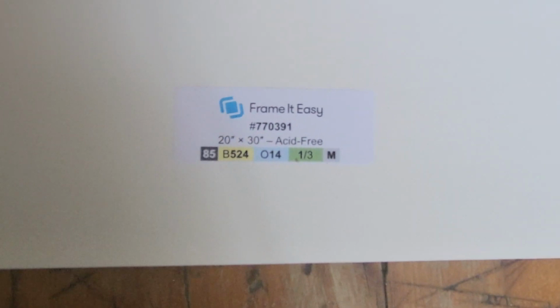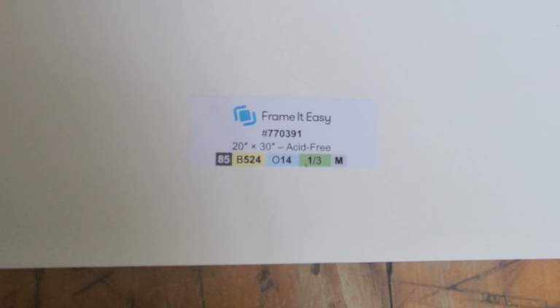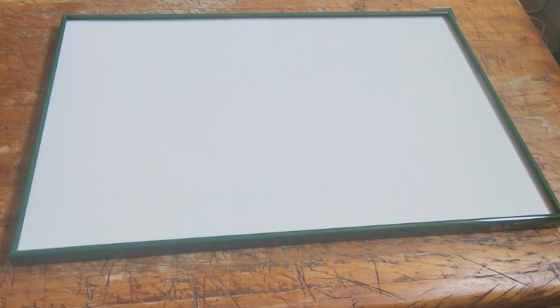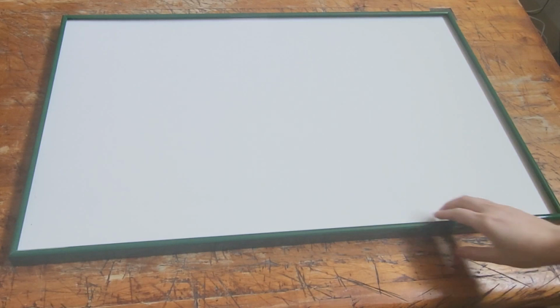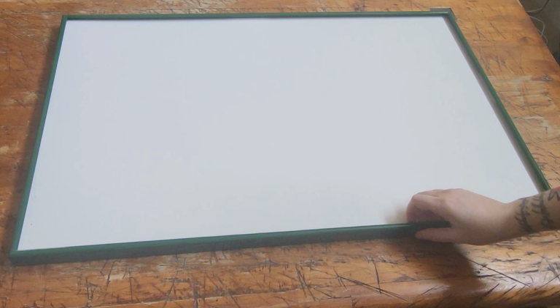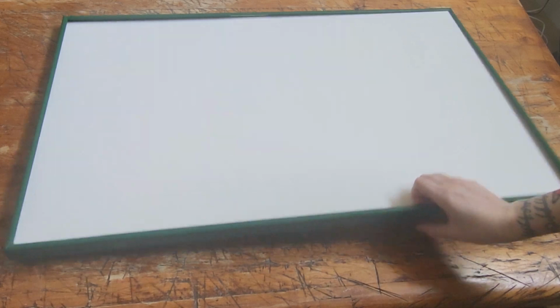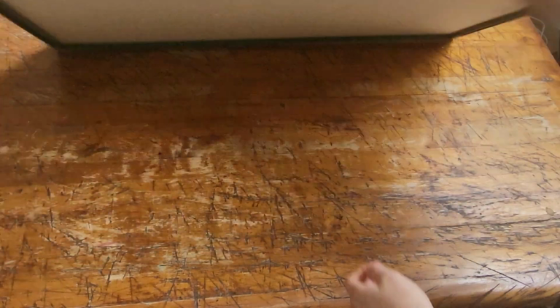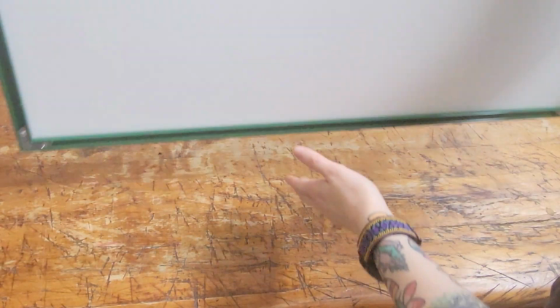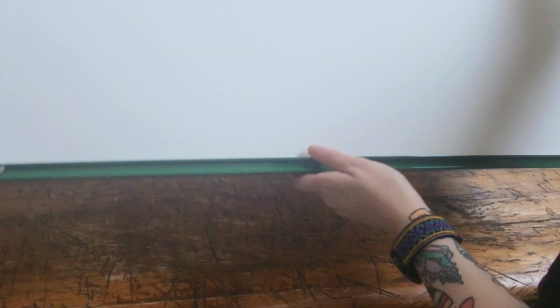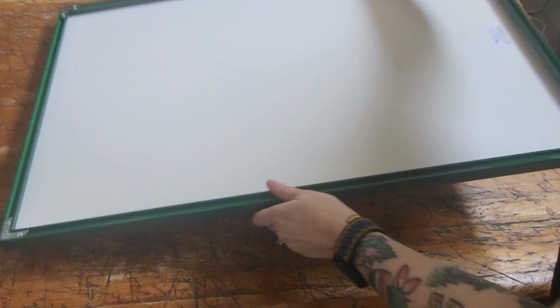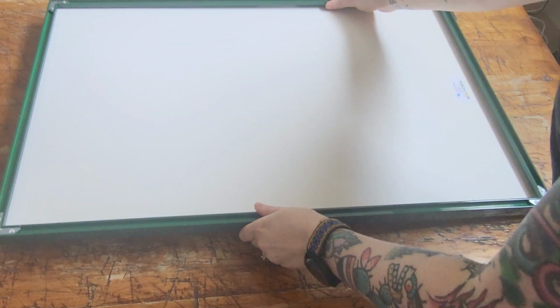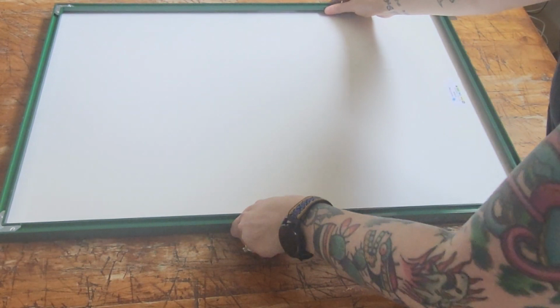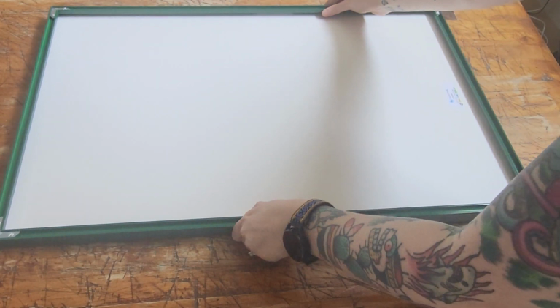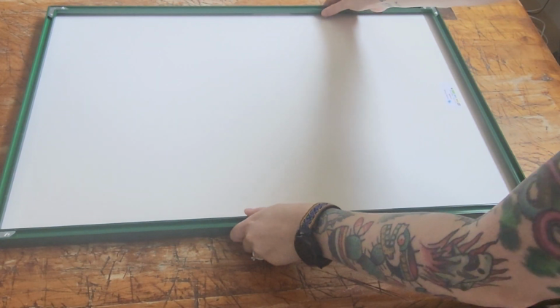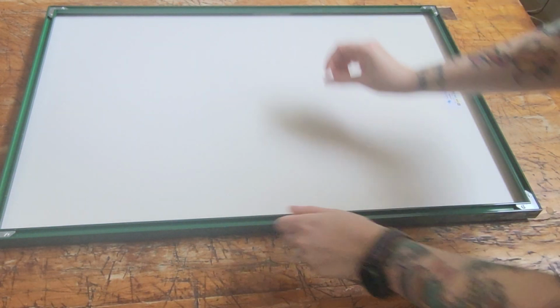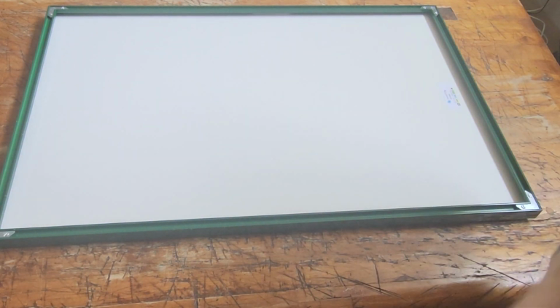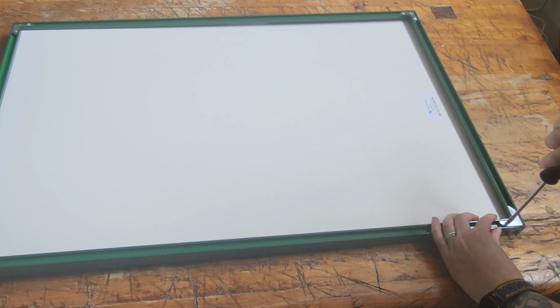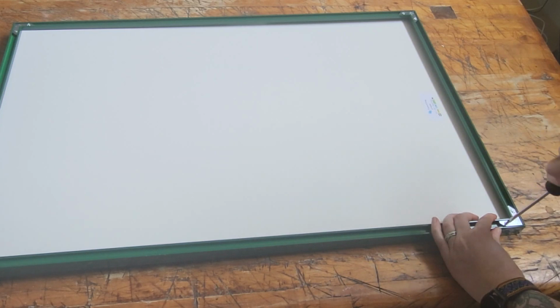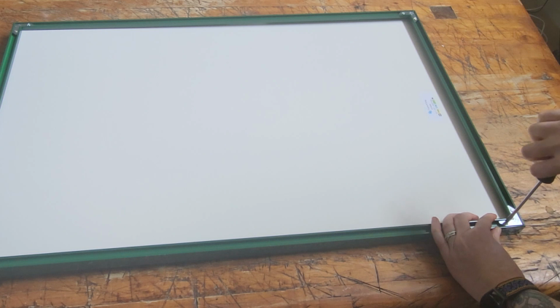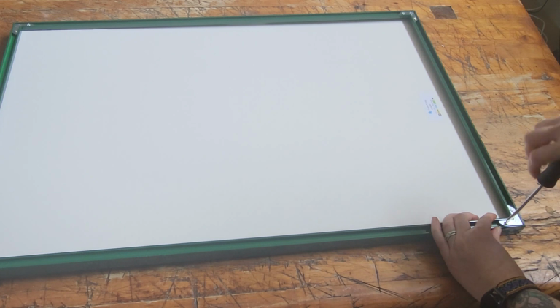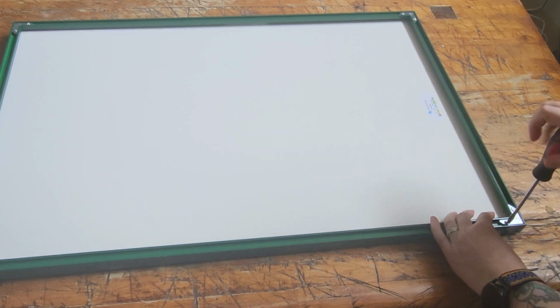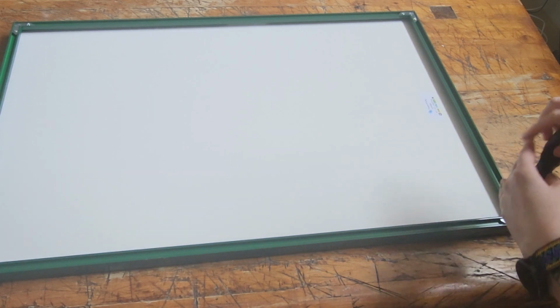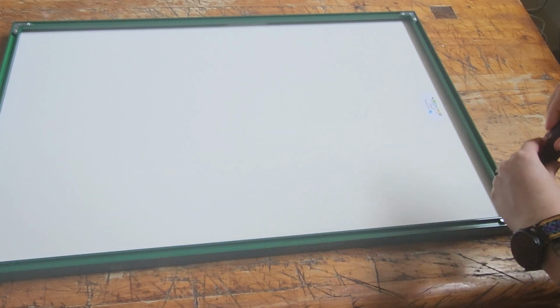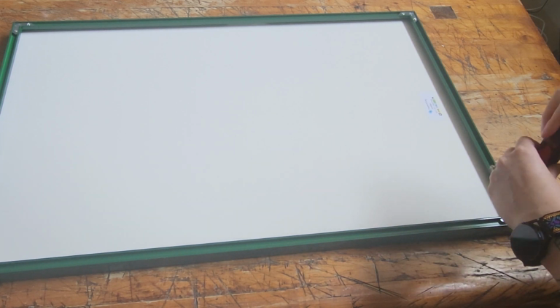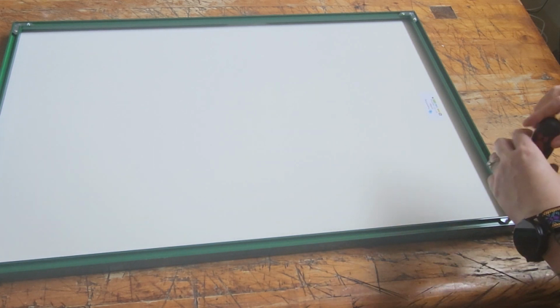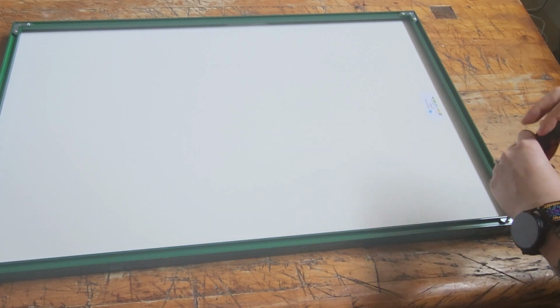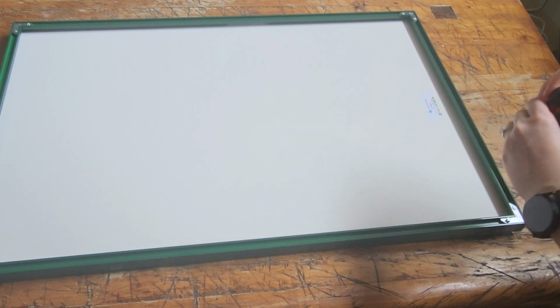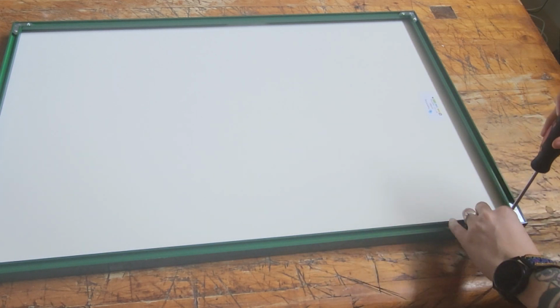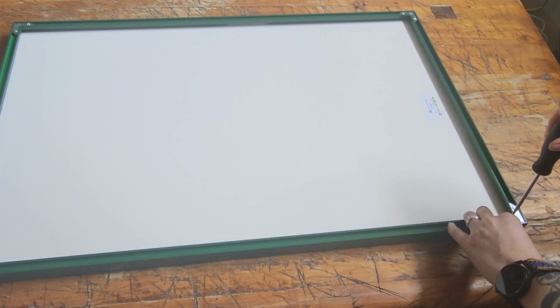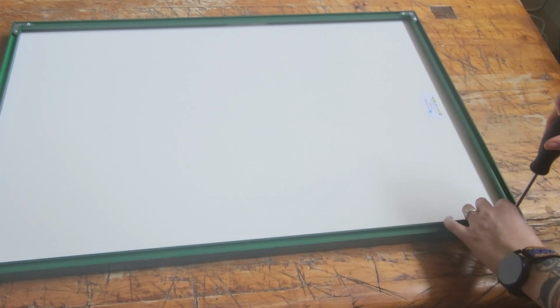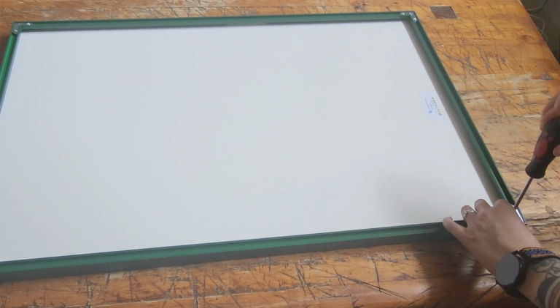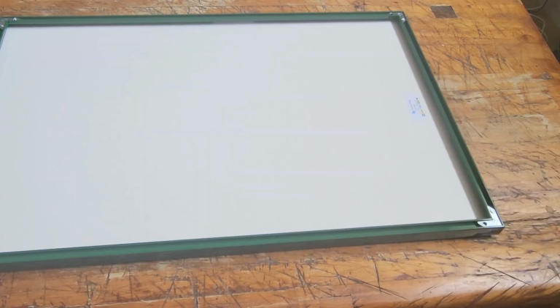Let's get framing. Once you've received your frame, go ahead and flip it over. You'll need a flat head screwdriver if you've ordered a metal frame — this will allow us to take off the bottom railing to insert our art.